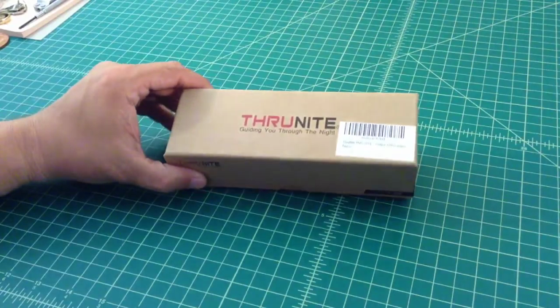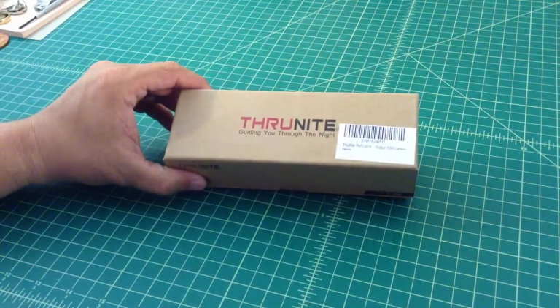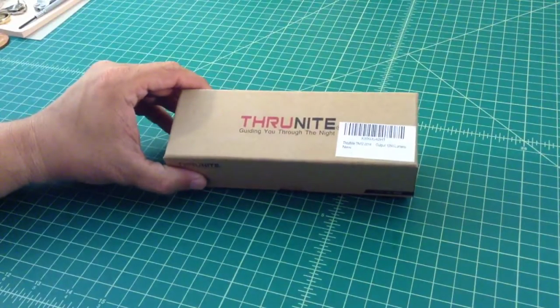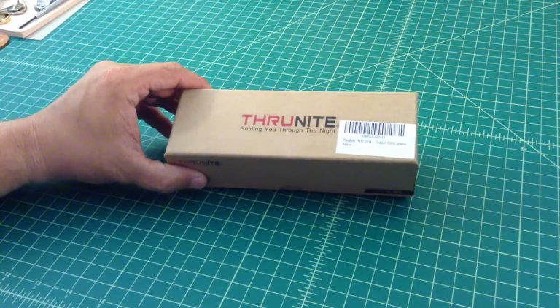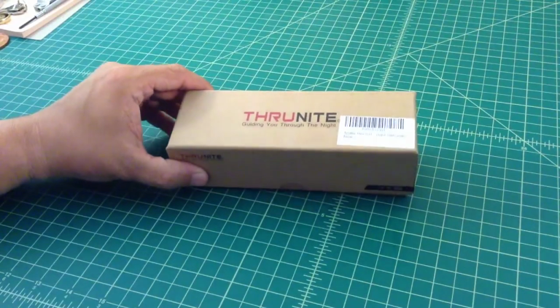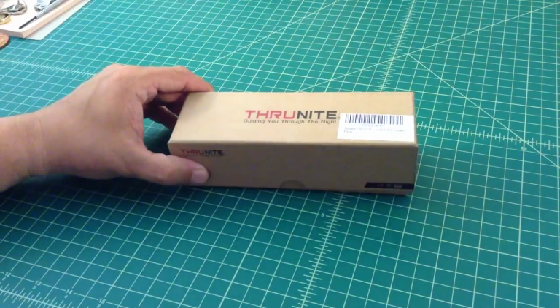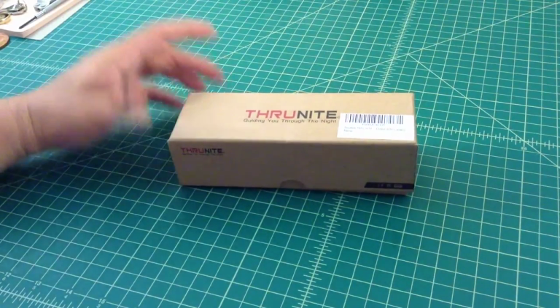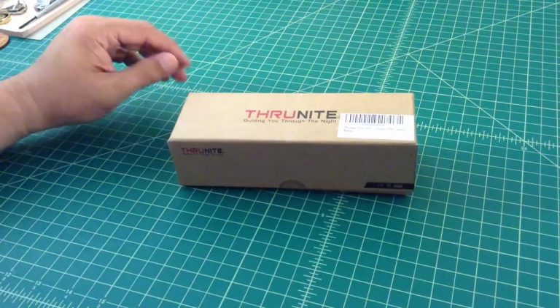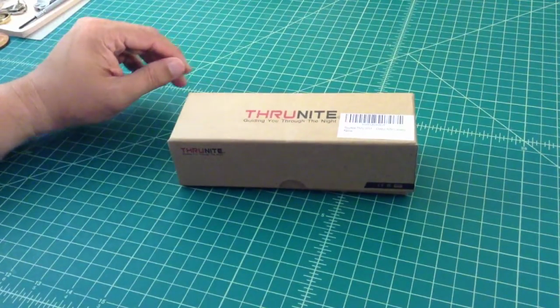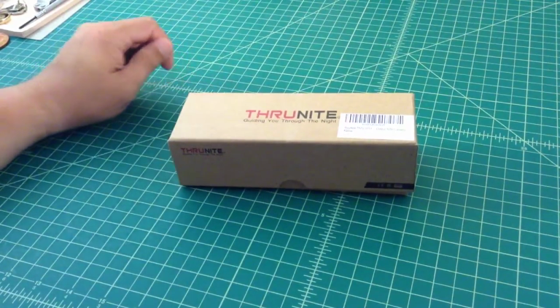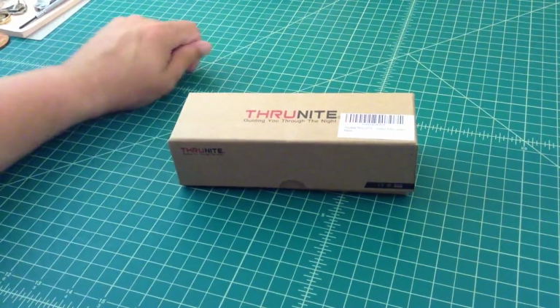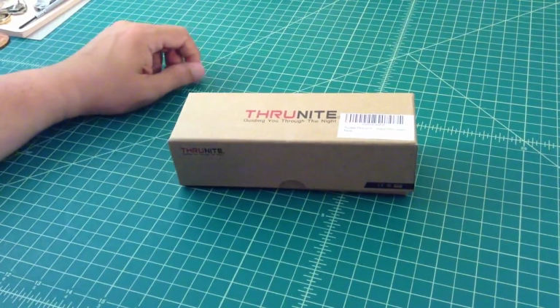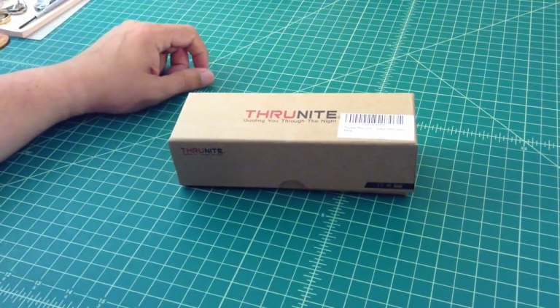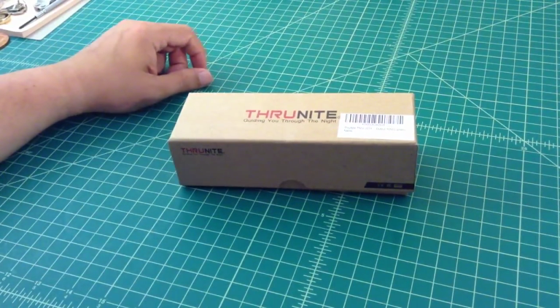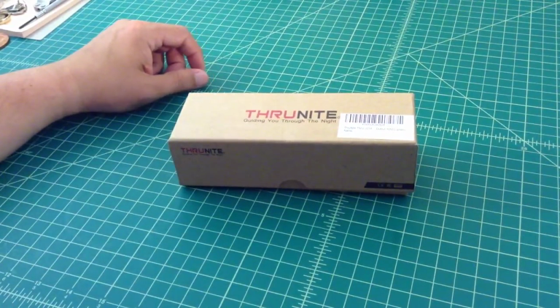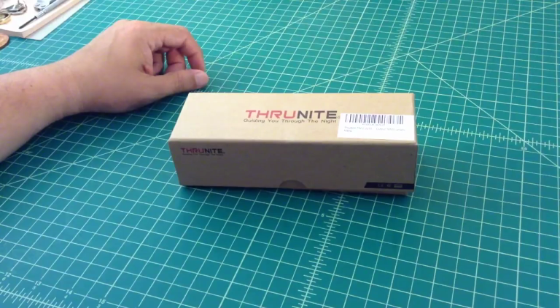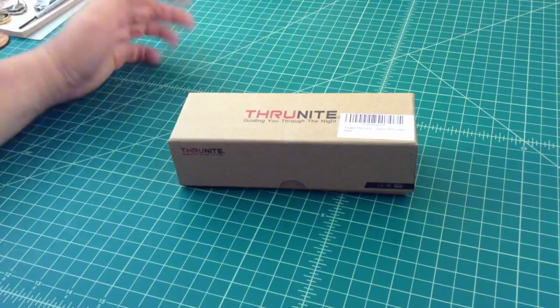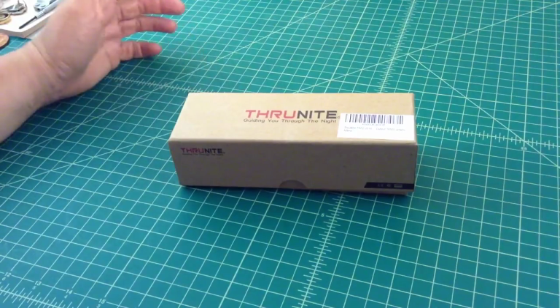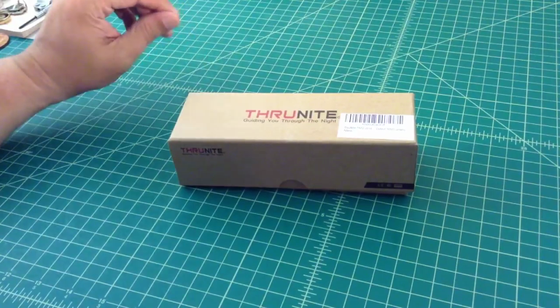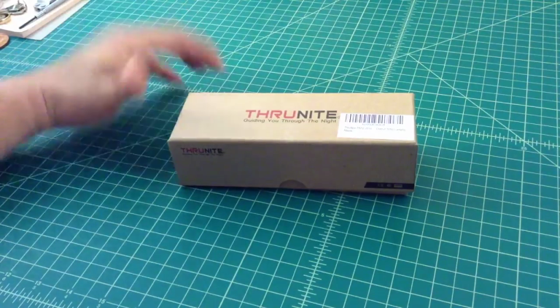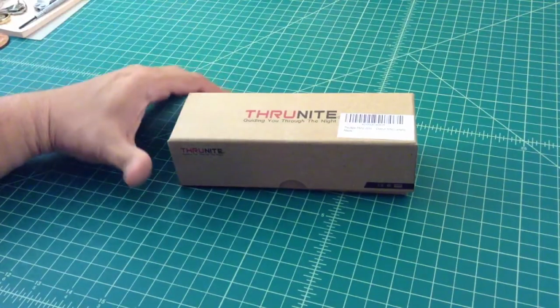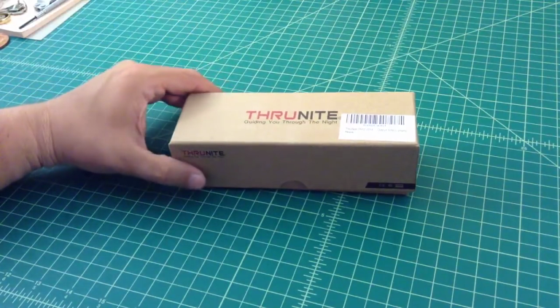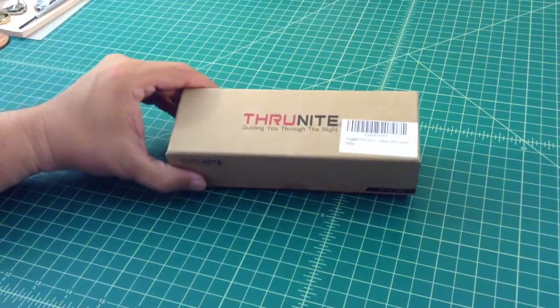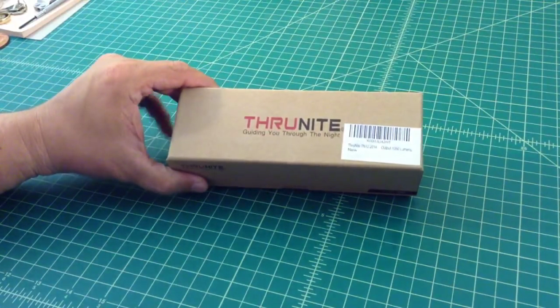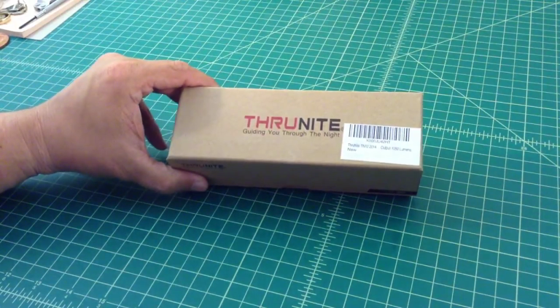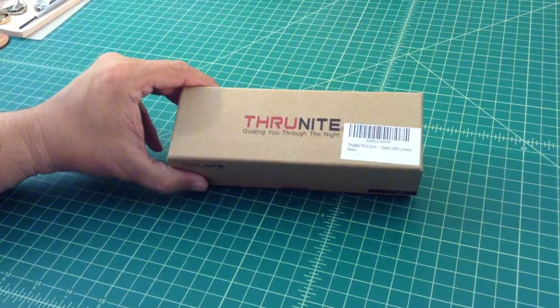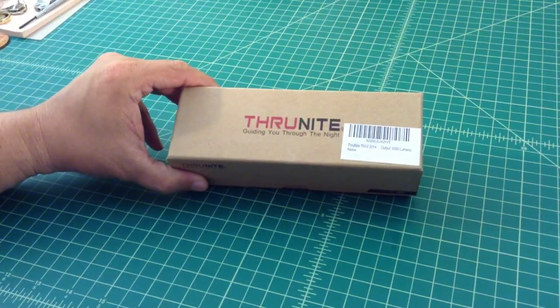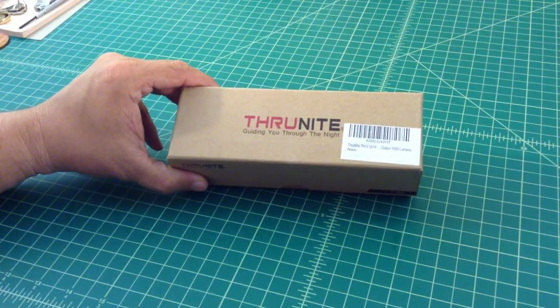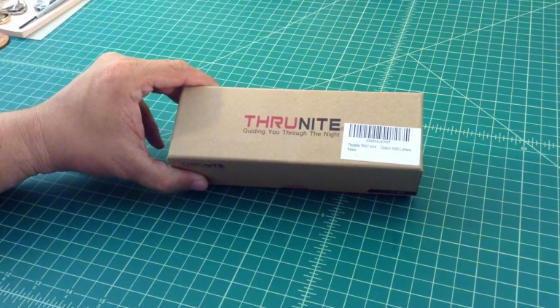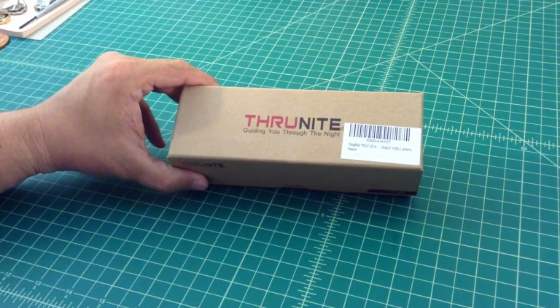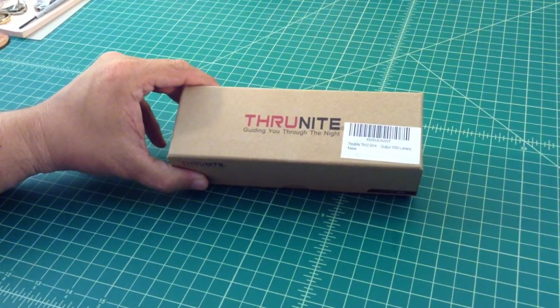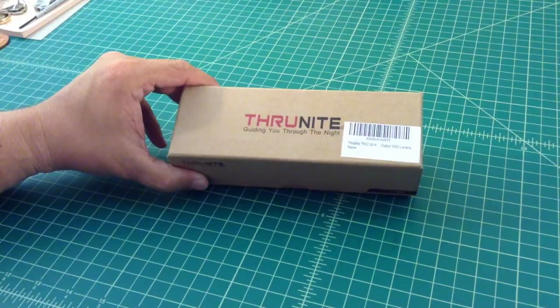It's a little bit bigger than the old TN12. I believe it has a new Cree bulb or Cree LED emitter. And the form factor is a little bit different.